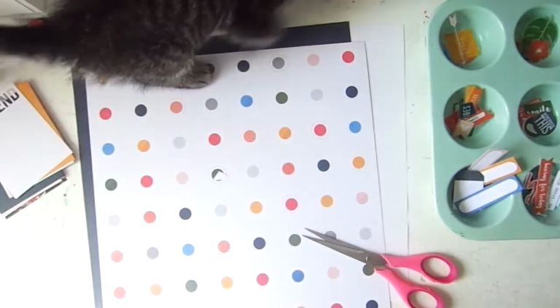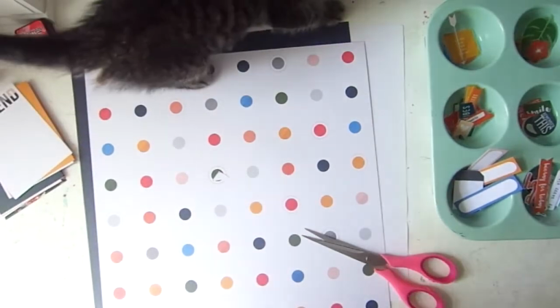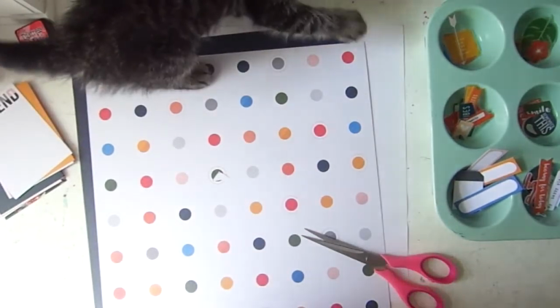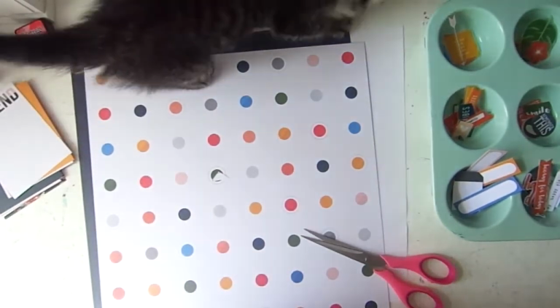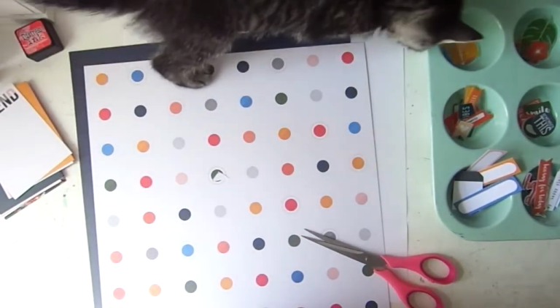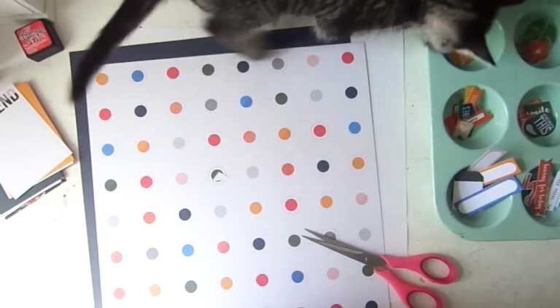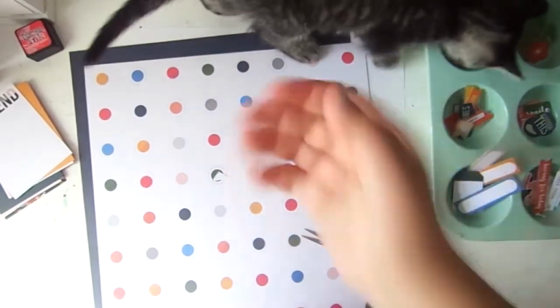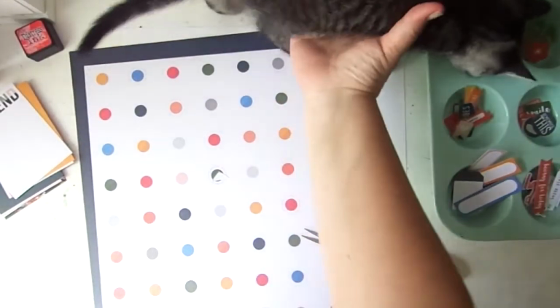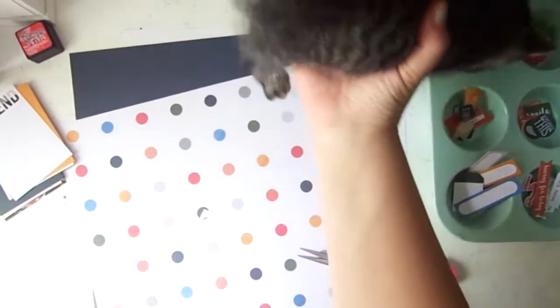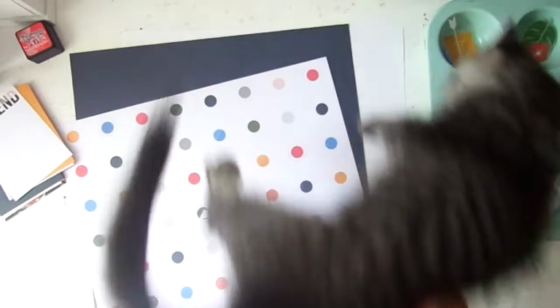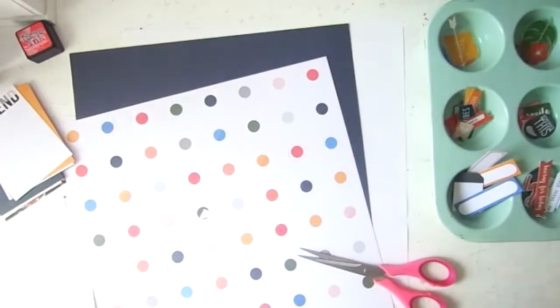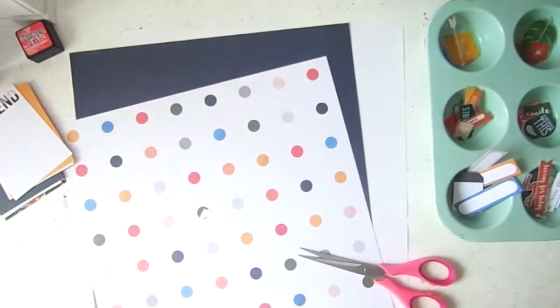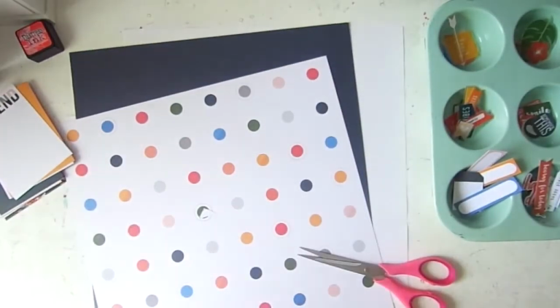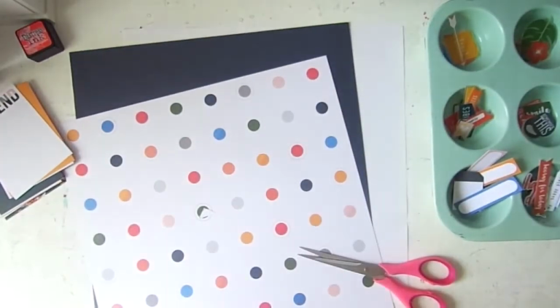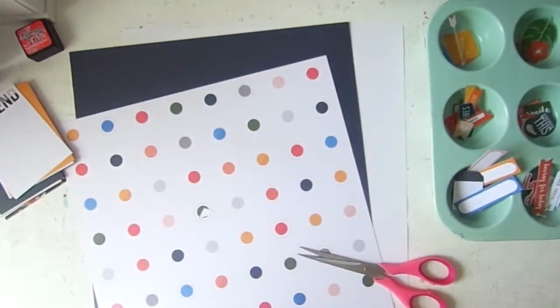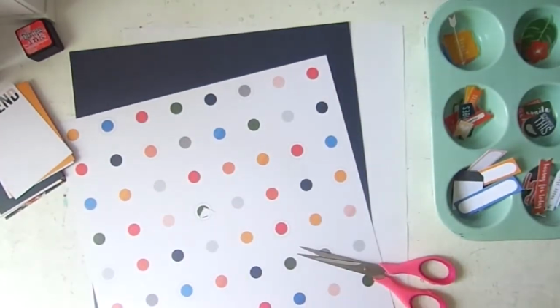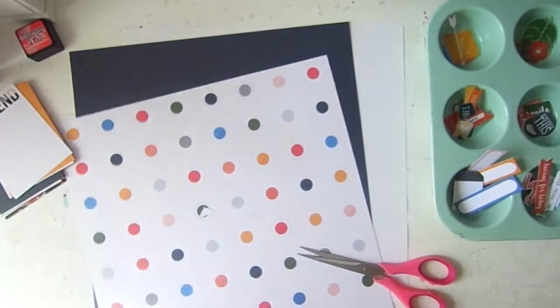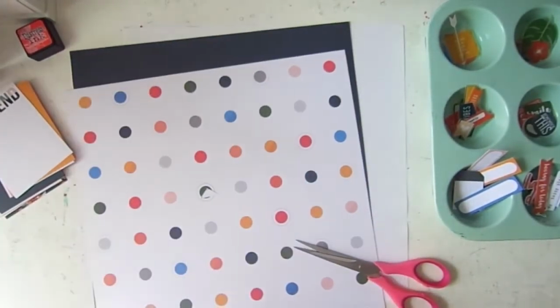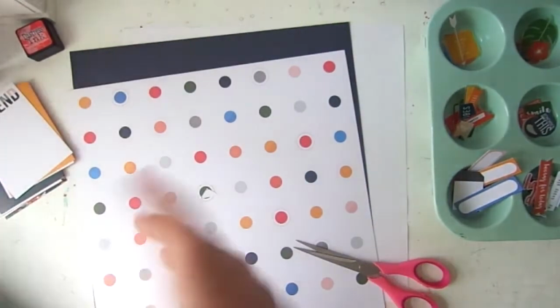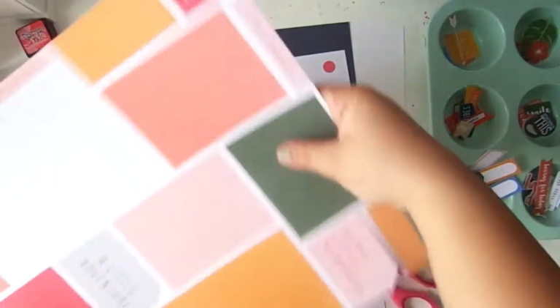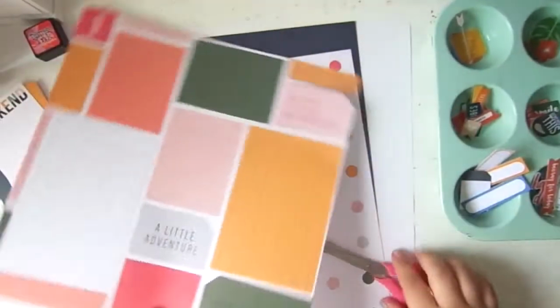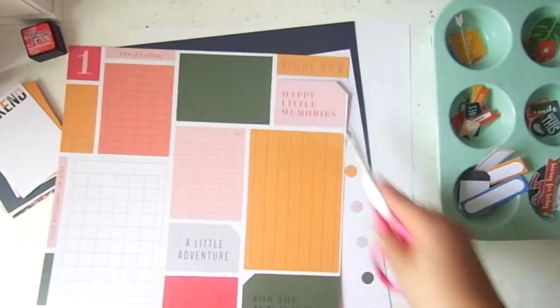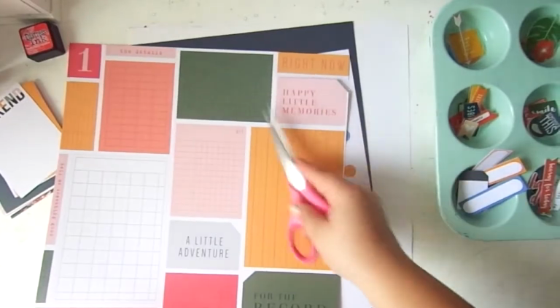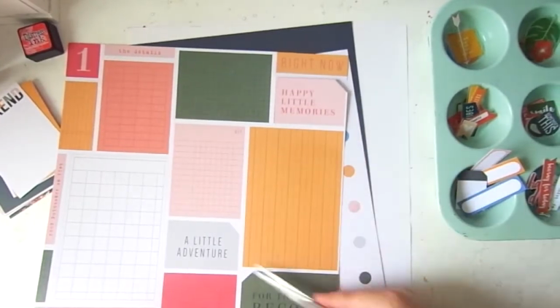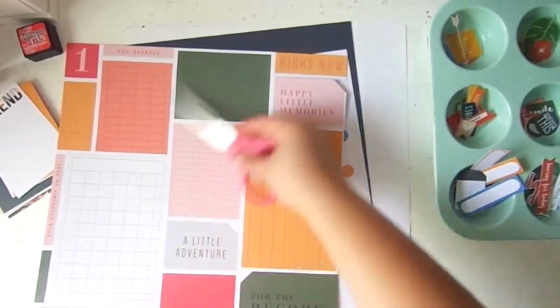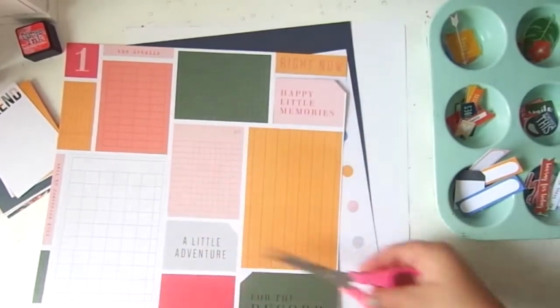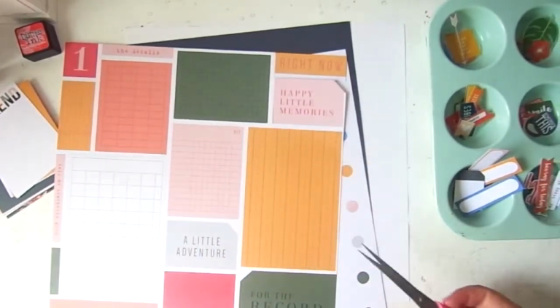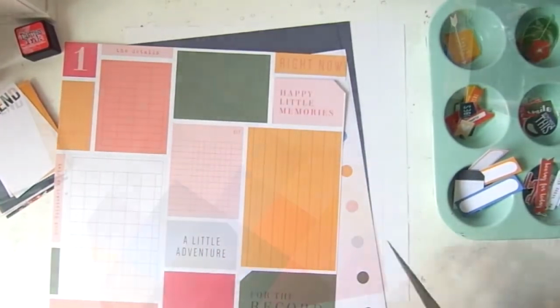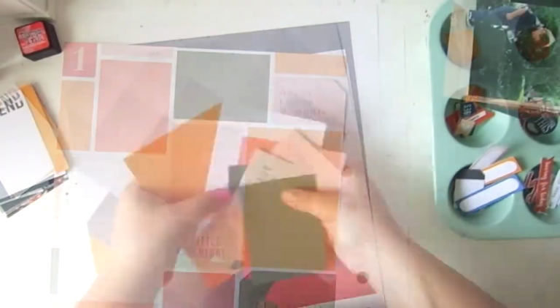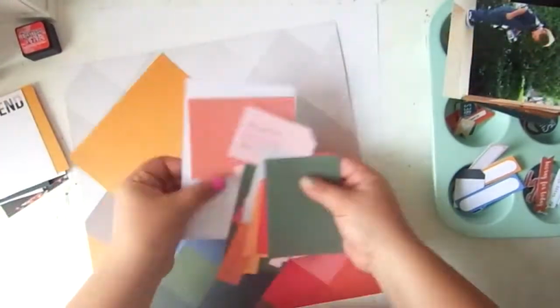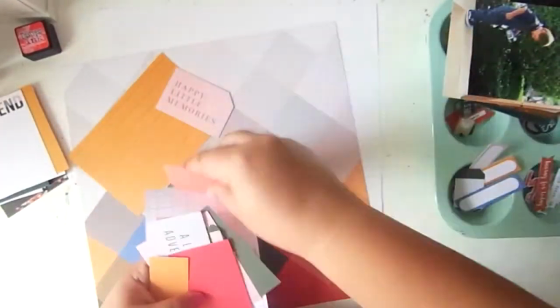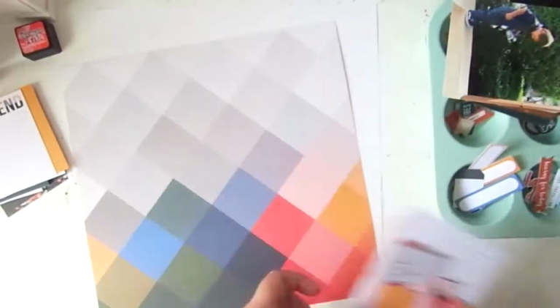First, may I please introduce my little kitty — her name is June, or June Bug. She is adorable, she's playful, she's trouble, and she loves my desk as you can see. And like I was saying, I was going to create a layout of a photo of my son and my husband.